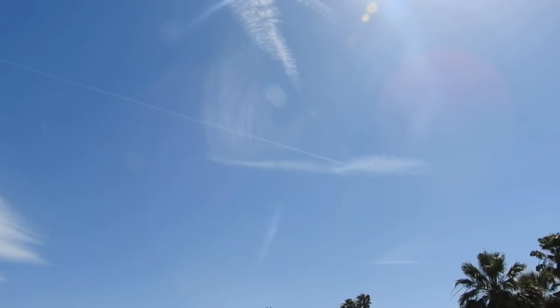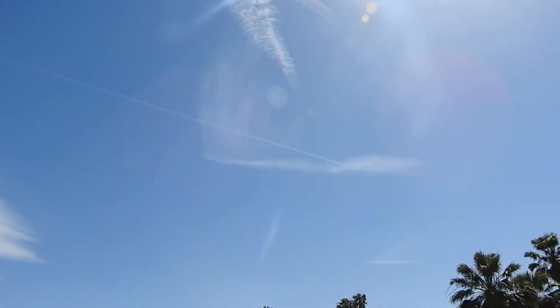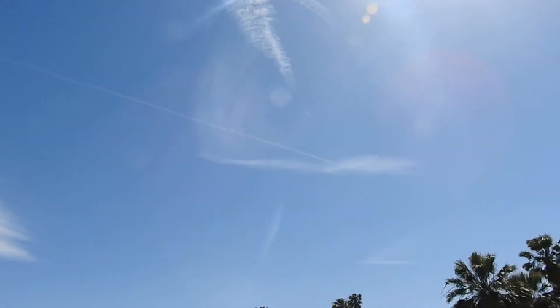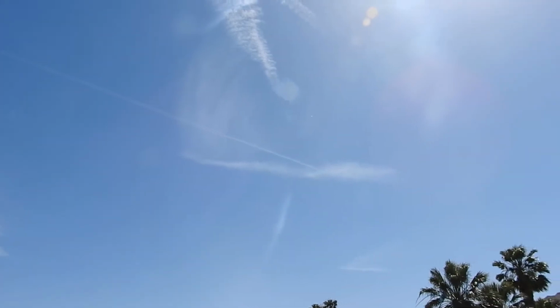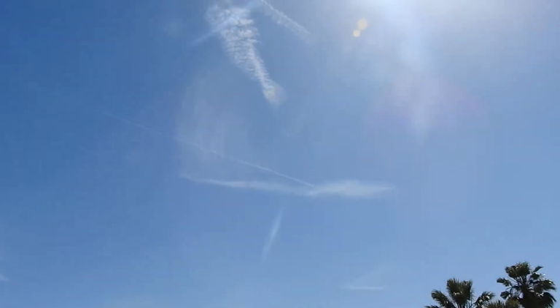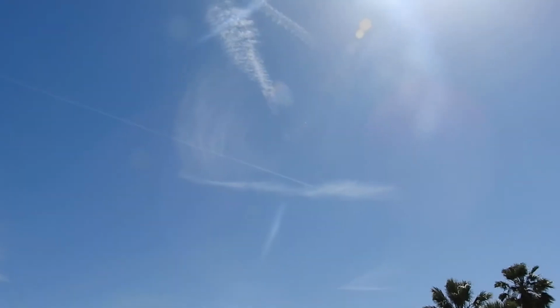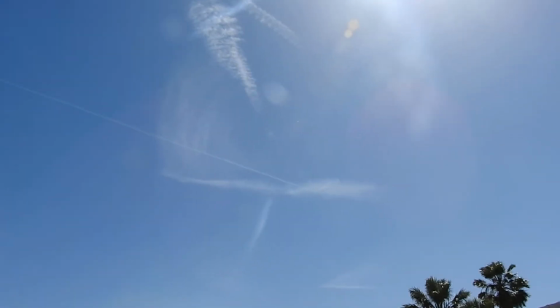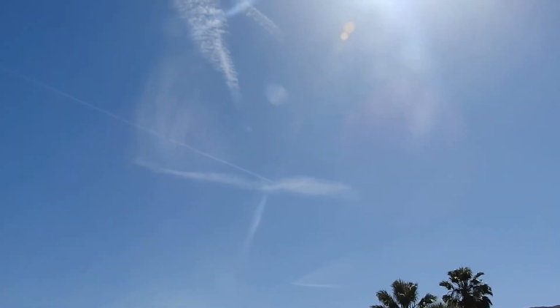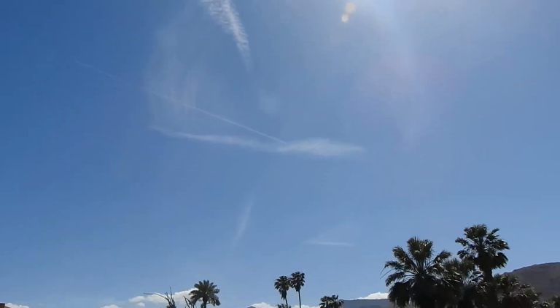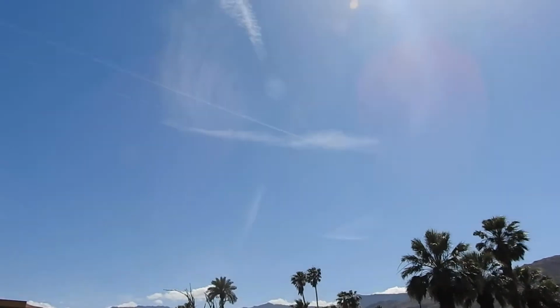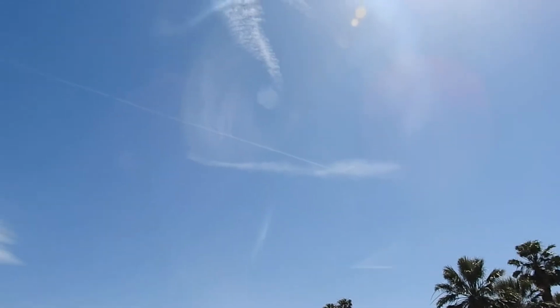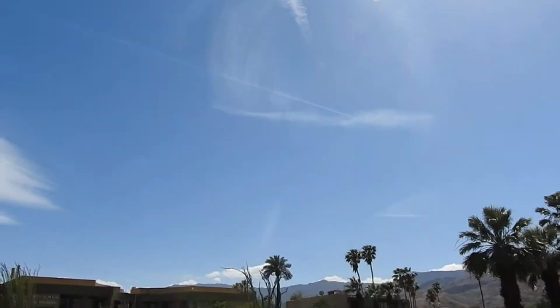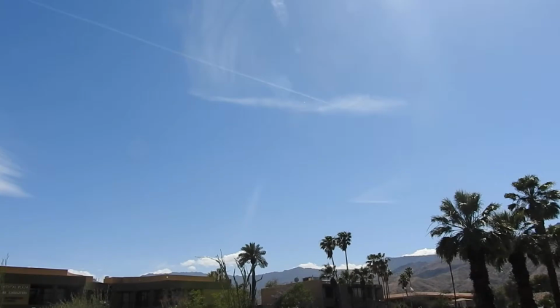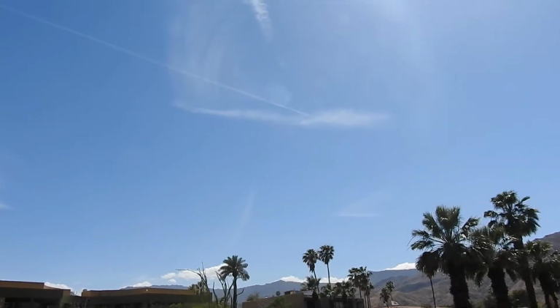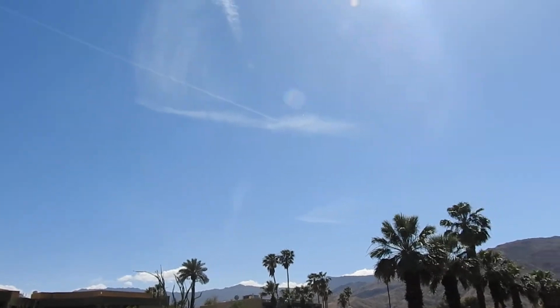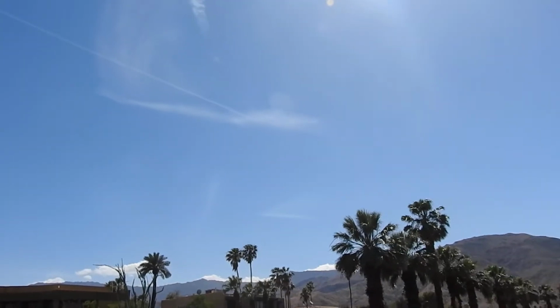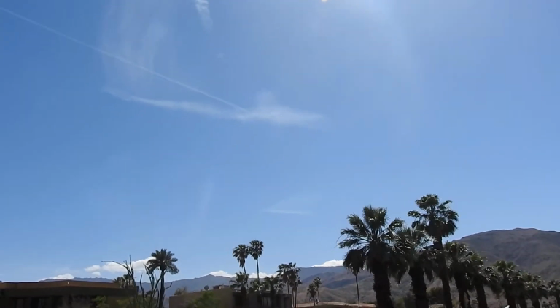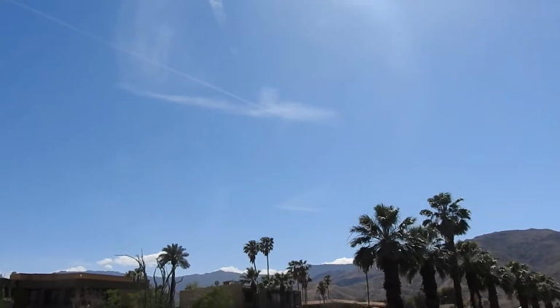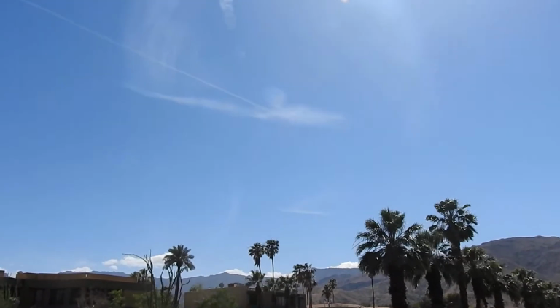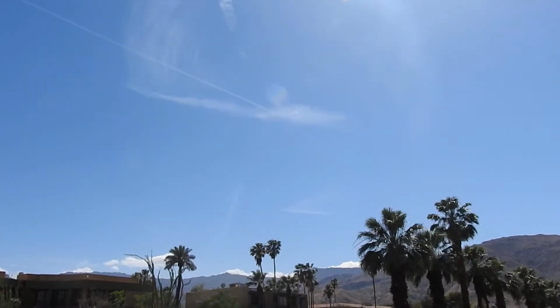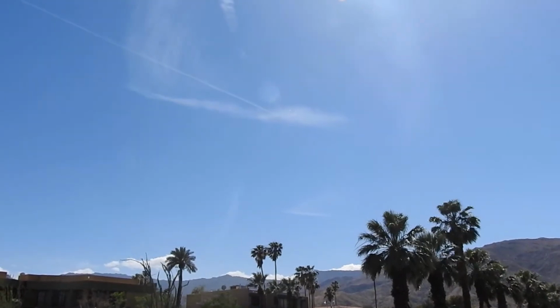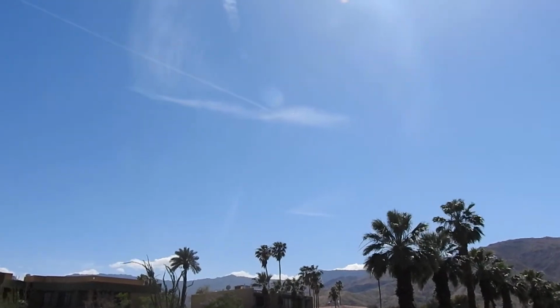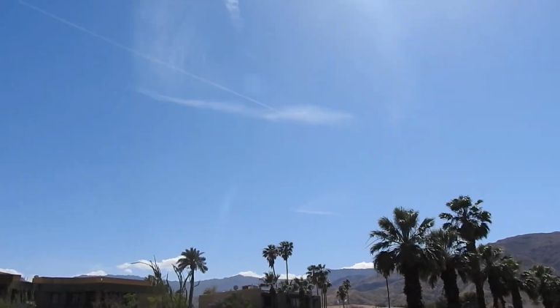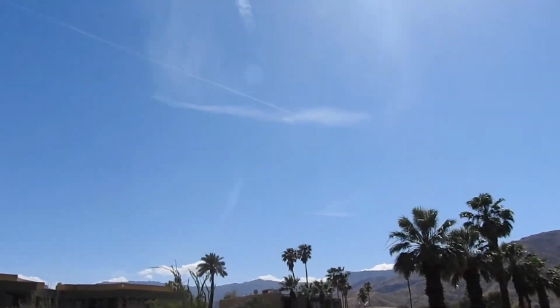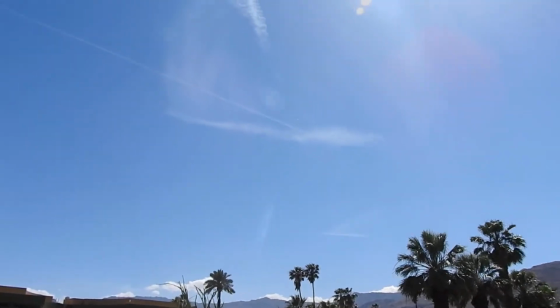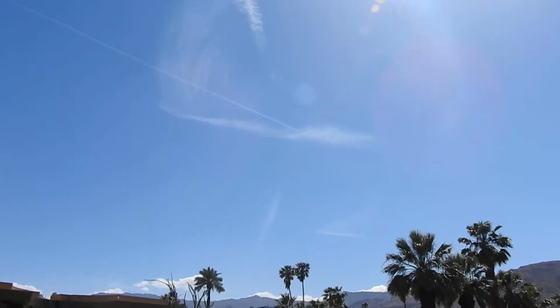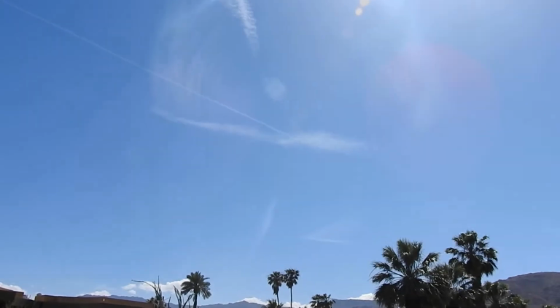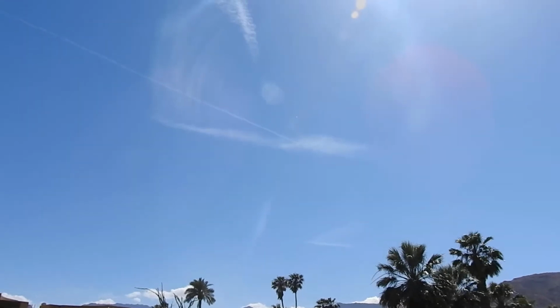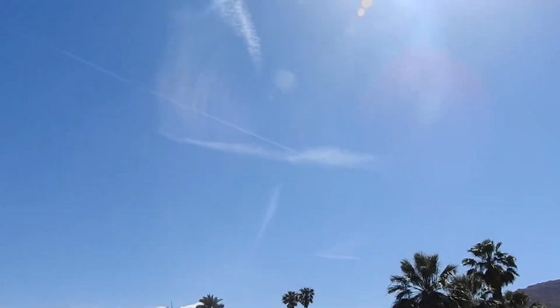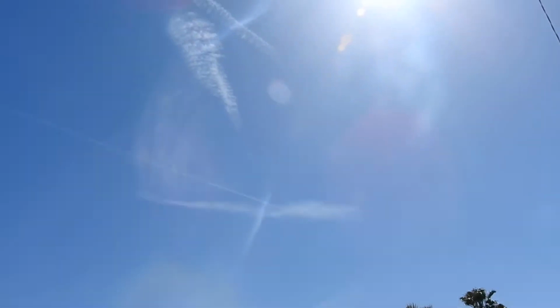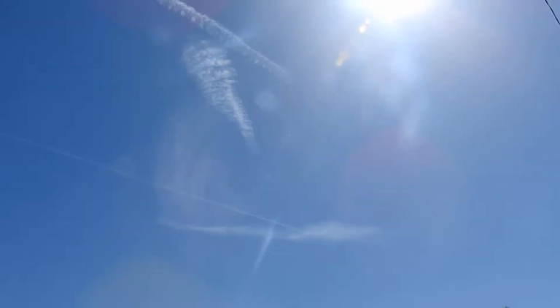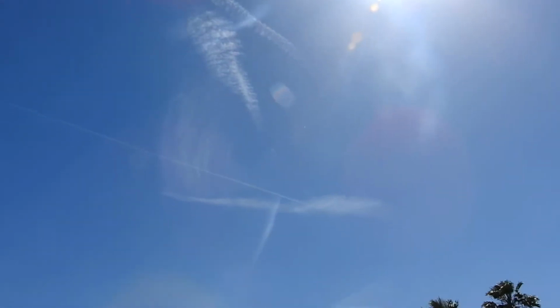Monday afternoon, April 15th, Hill Valley. Nice breeze. It's been nice and cold today. It's 3:15 and 71 degrees. Nice, beautiful day.